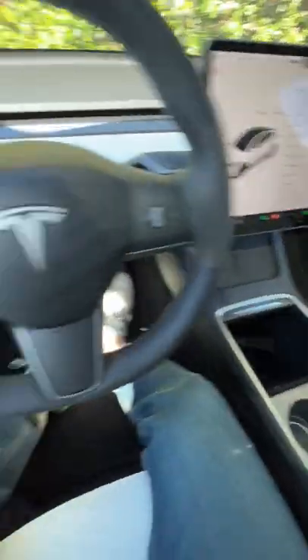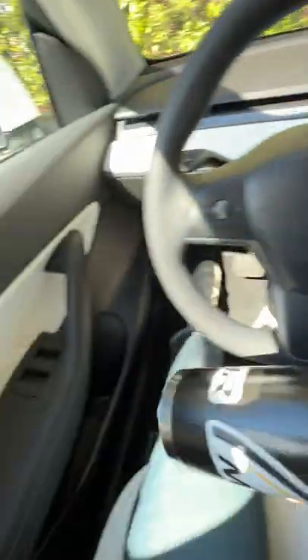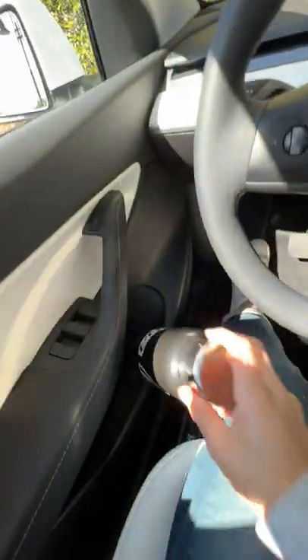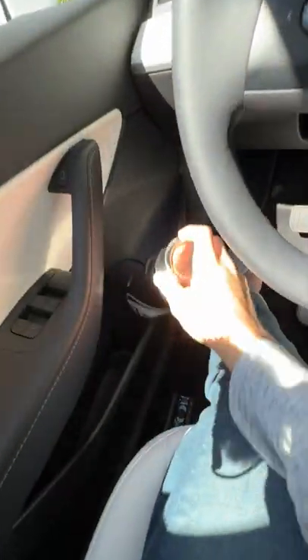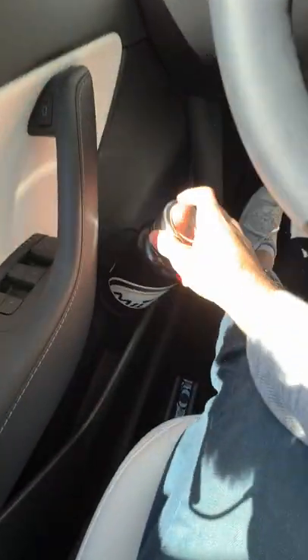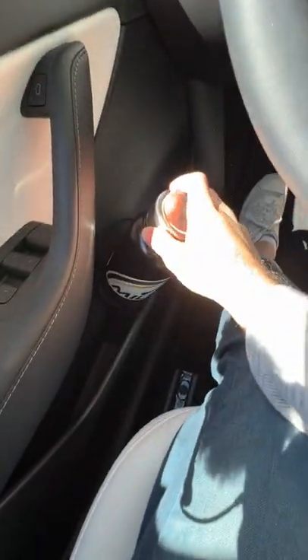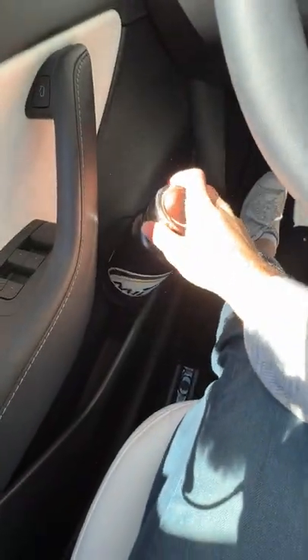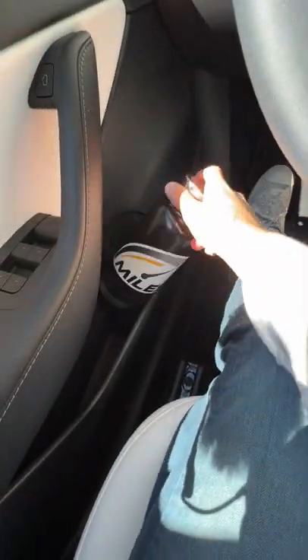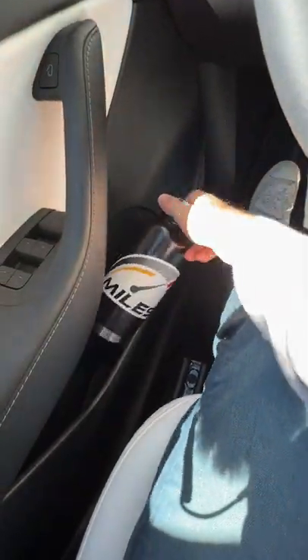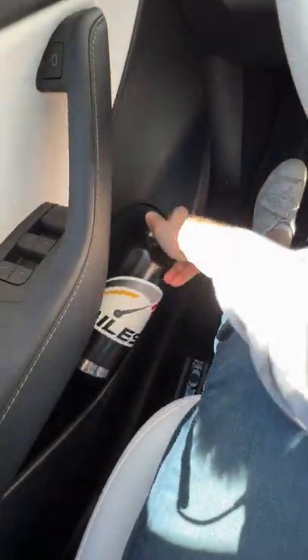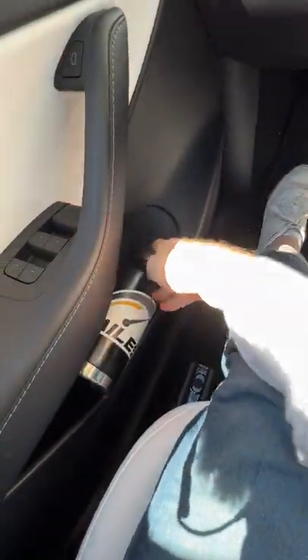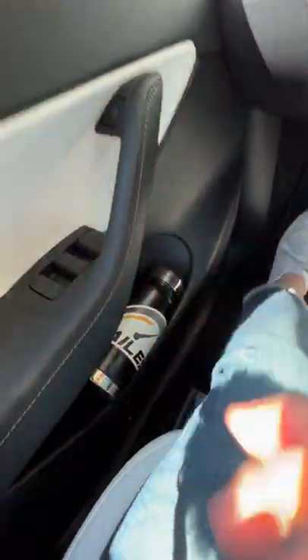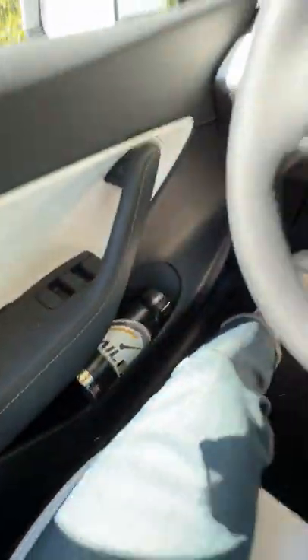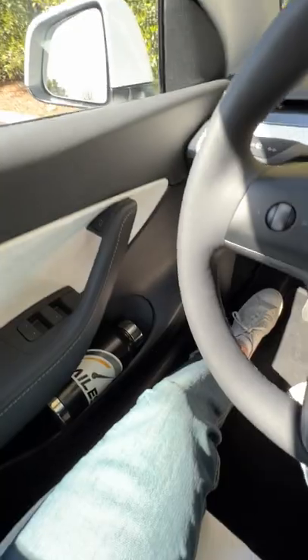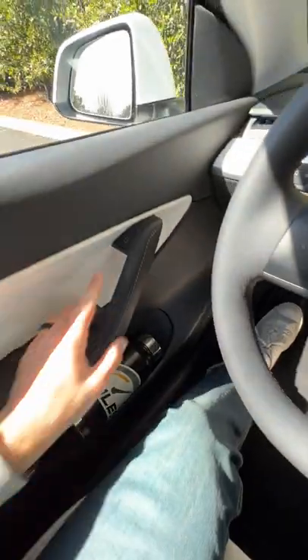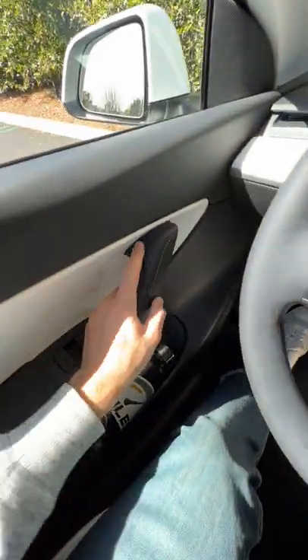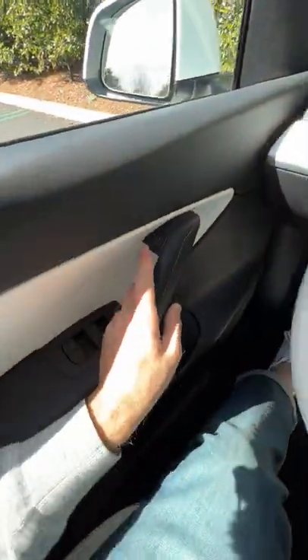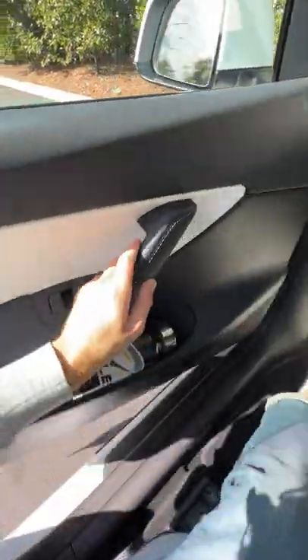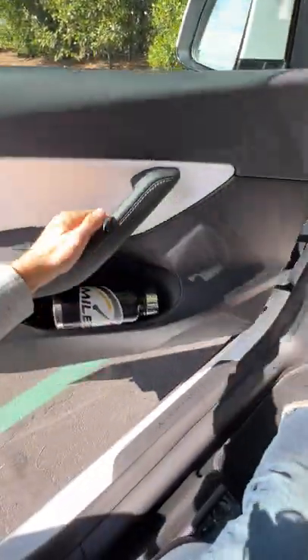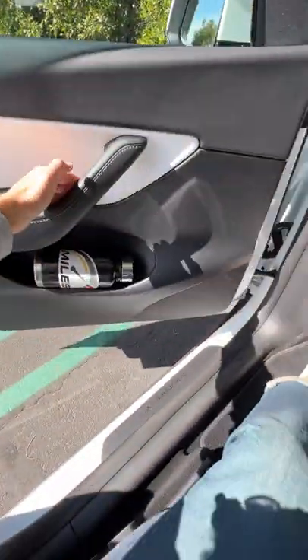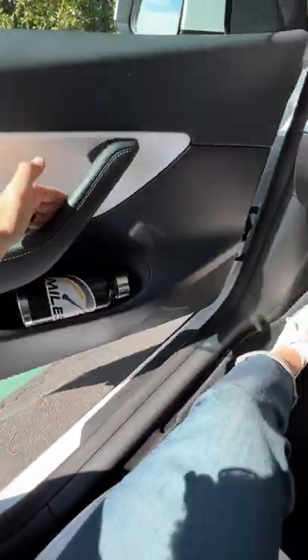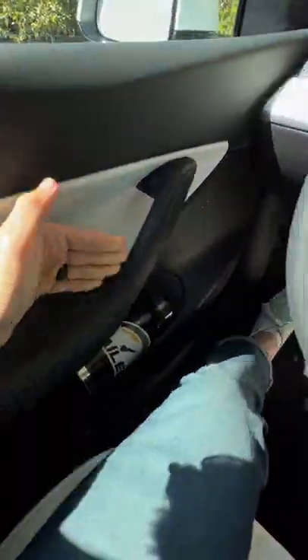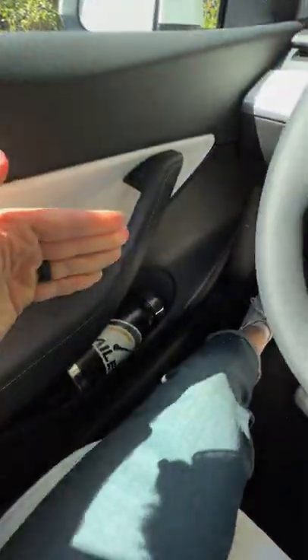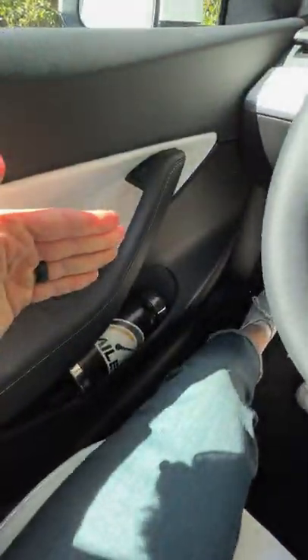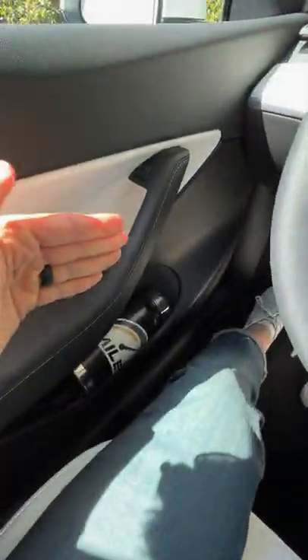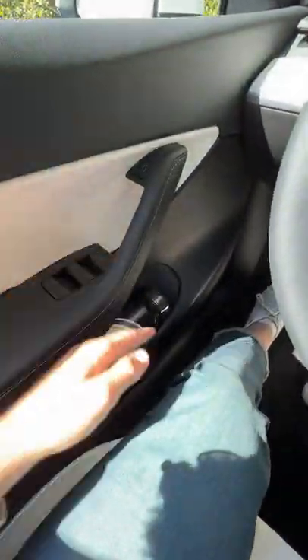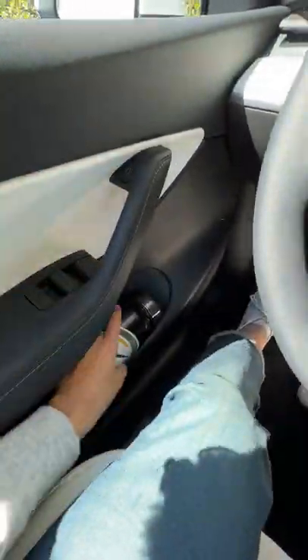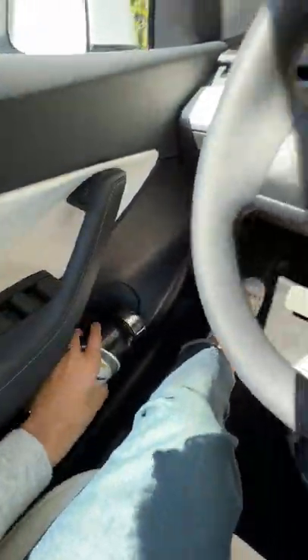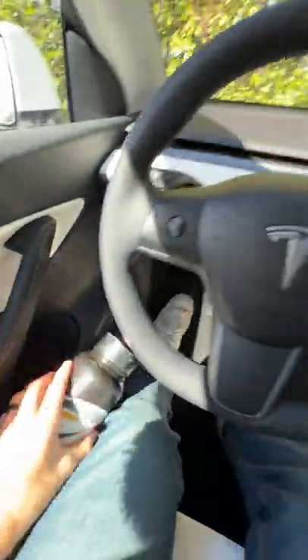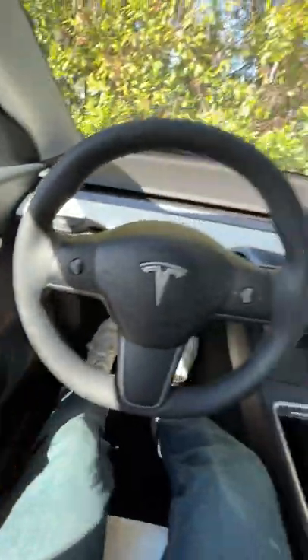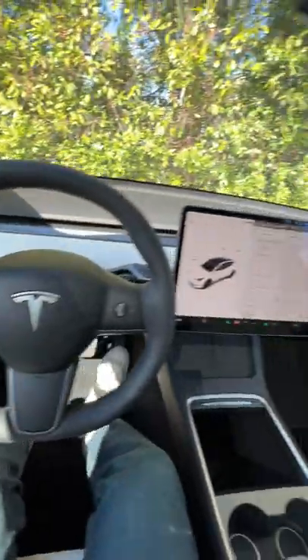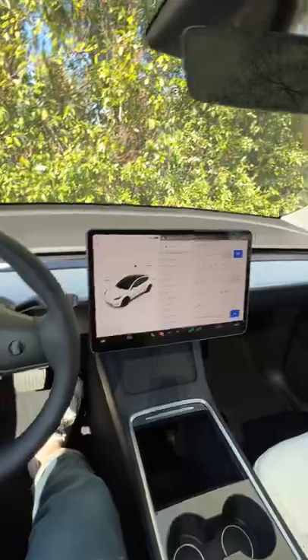Door pockets — no, maybe like this. Door test. It stays. That's three spots up front.